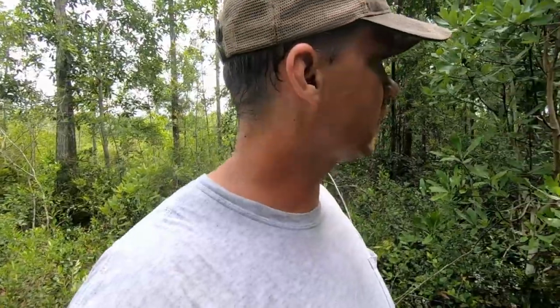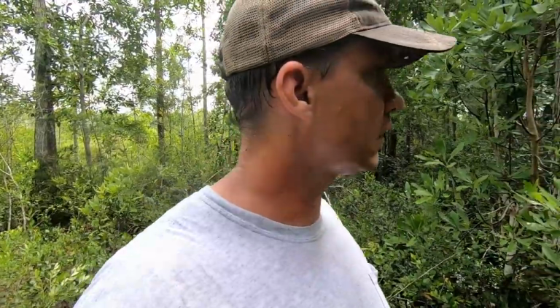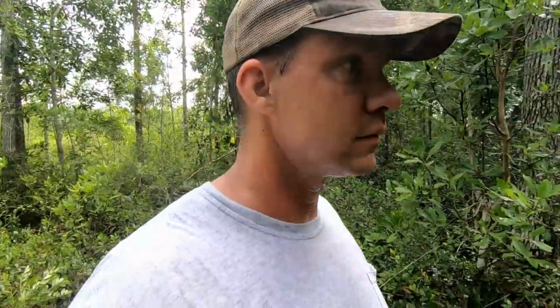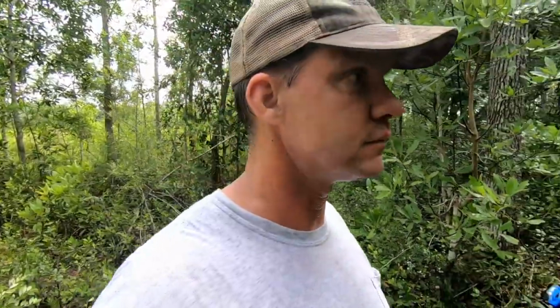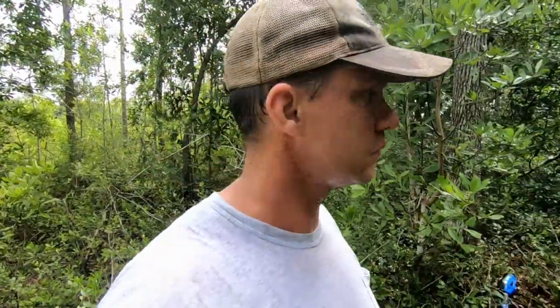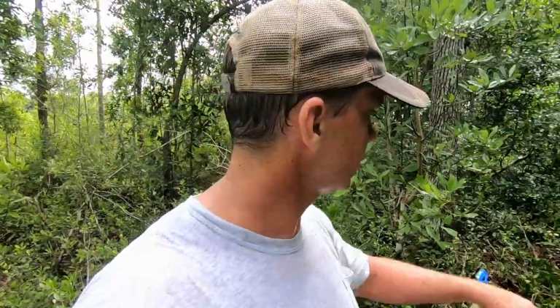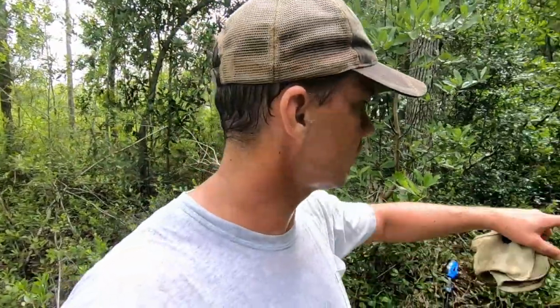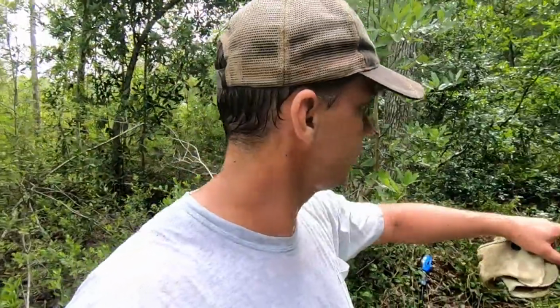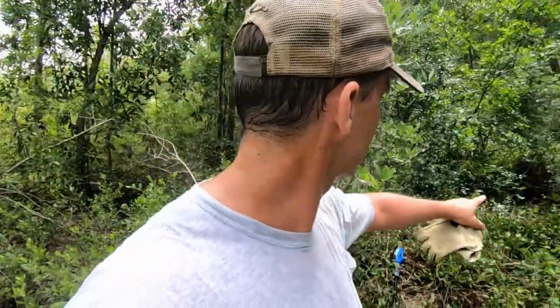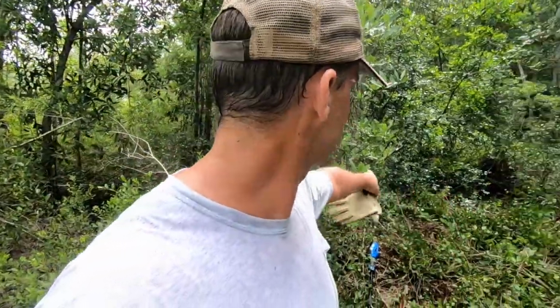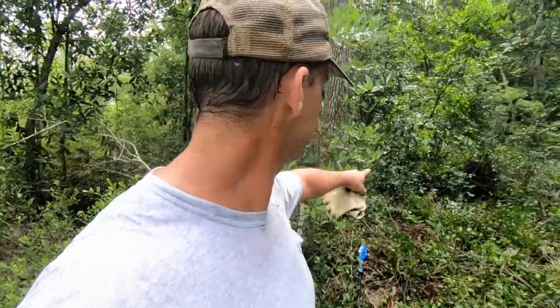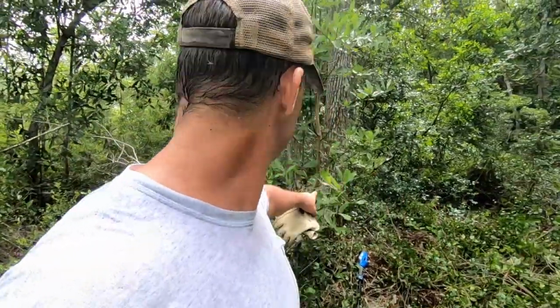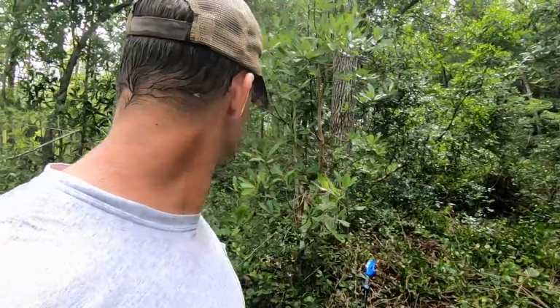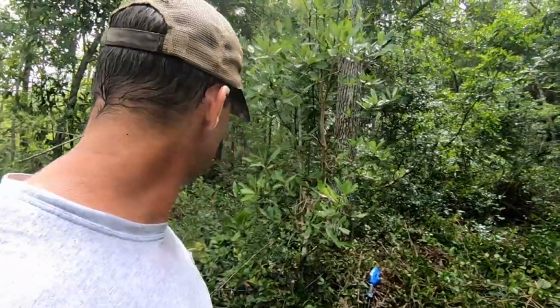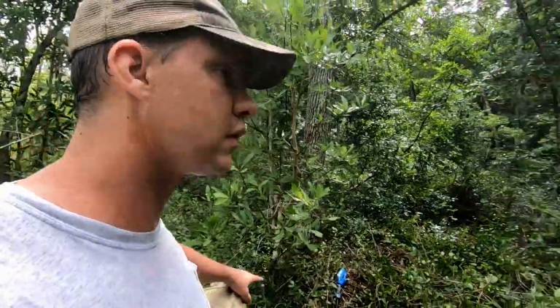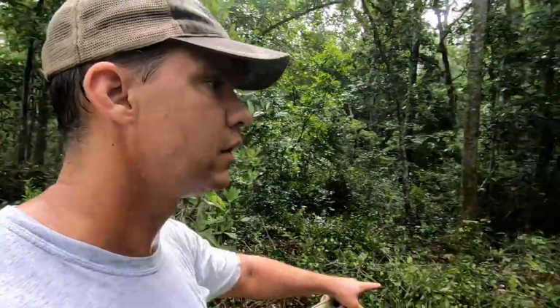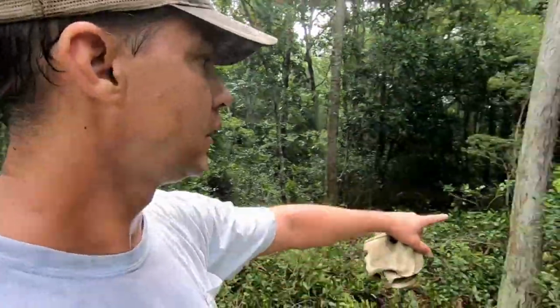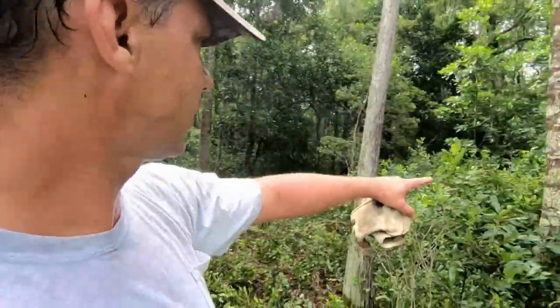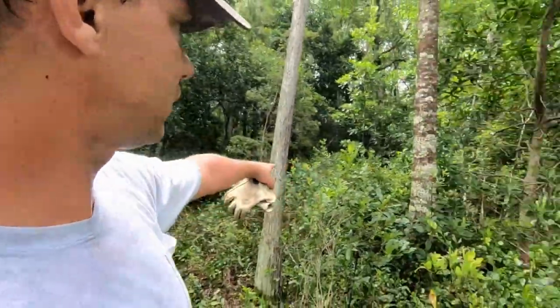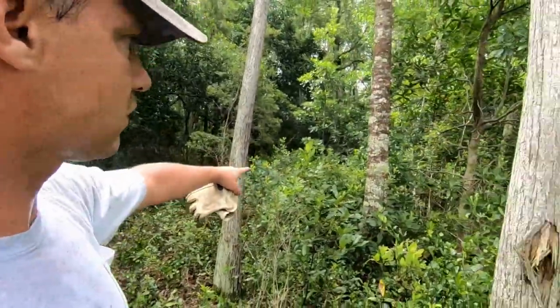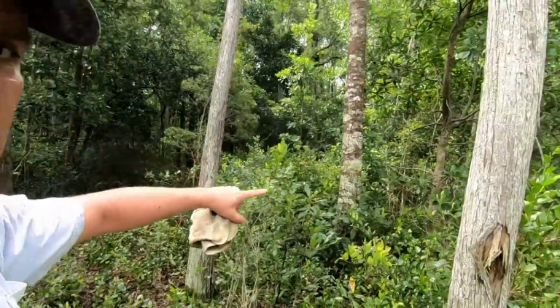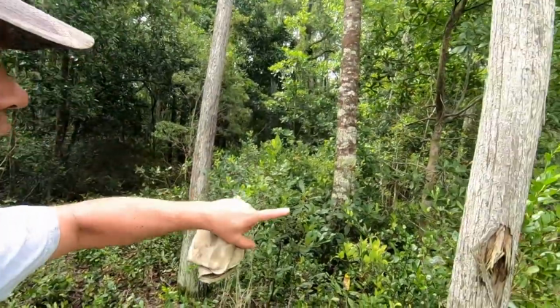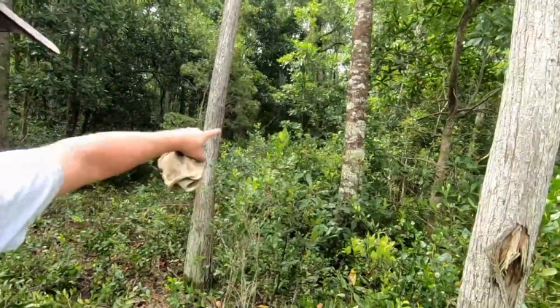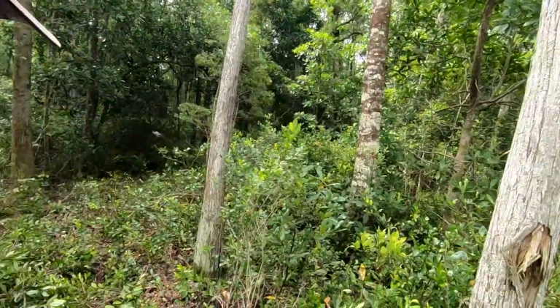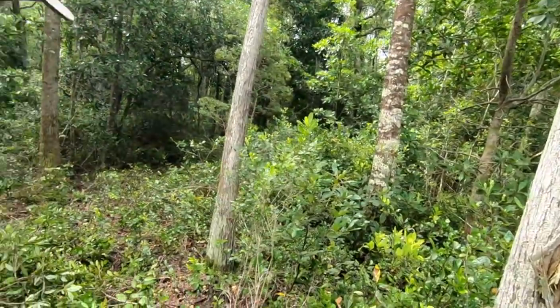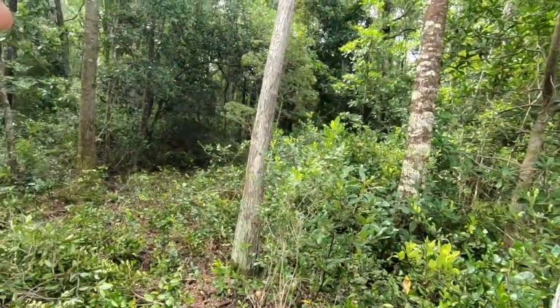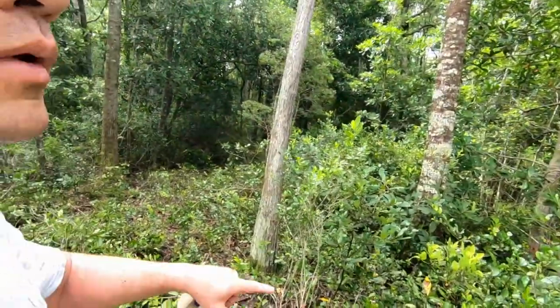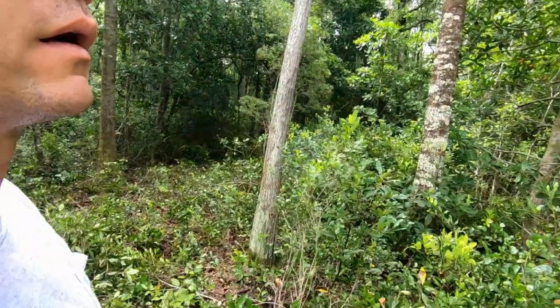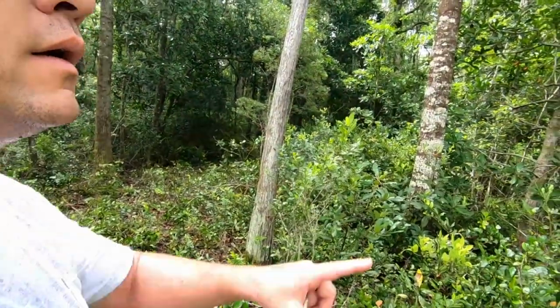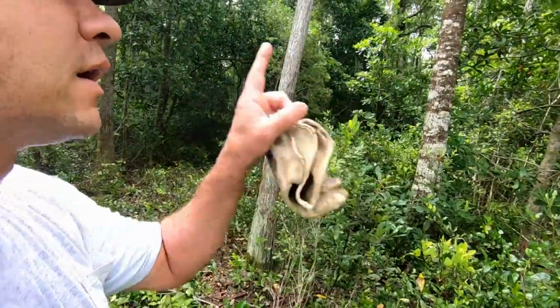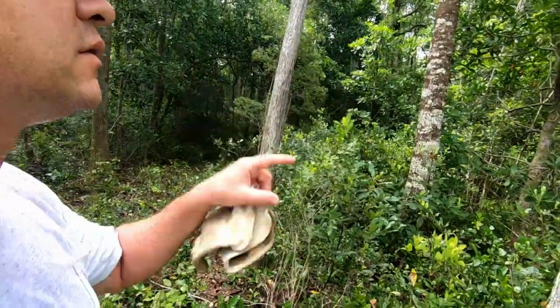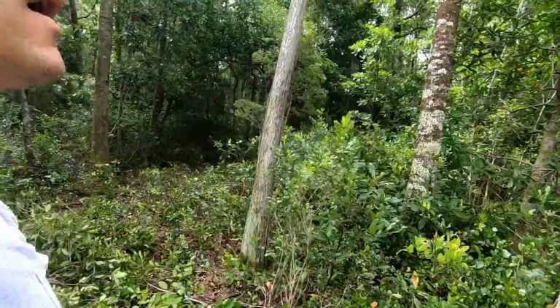We've got a good bit more to go - this corner right here to clear out - but that'll give us a nice big open area and an easy shot.